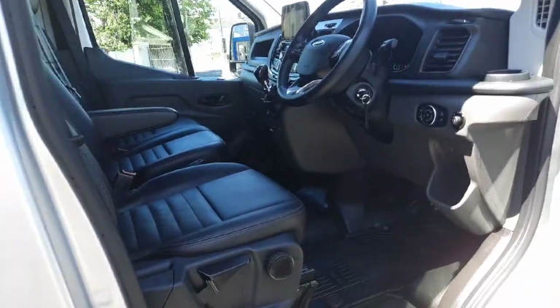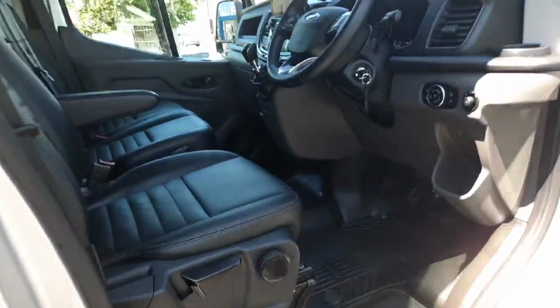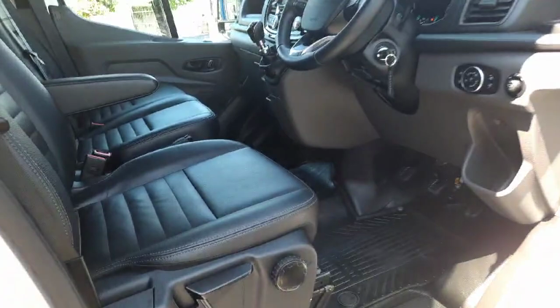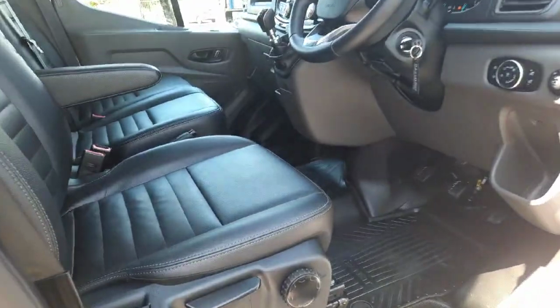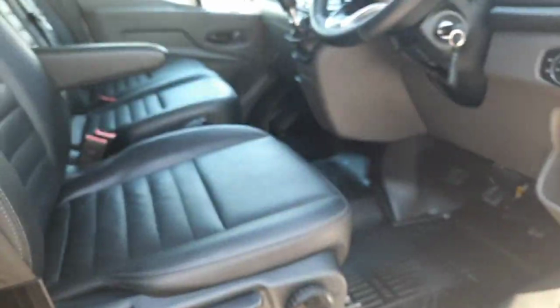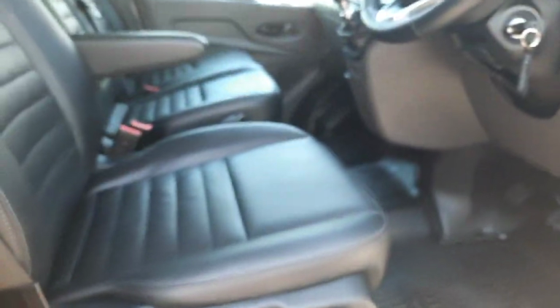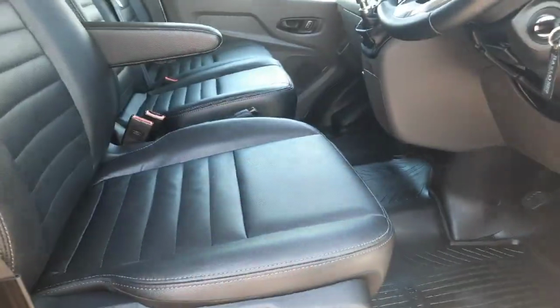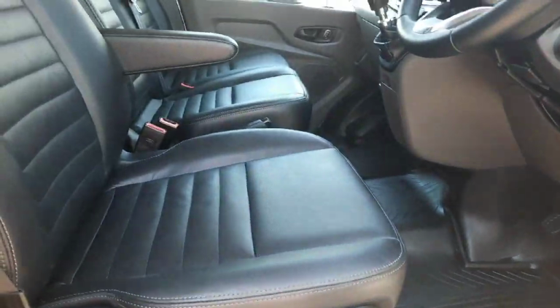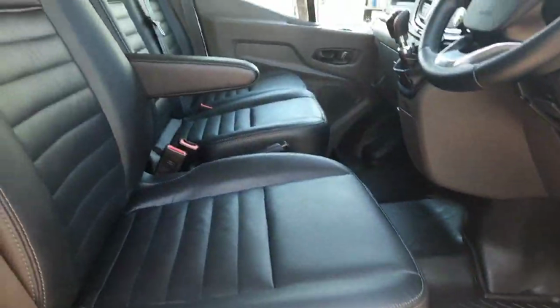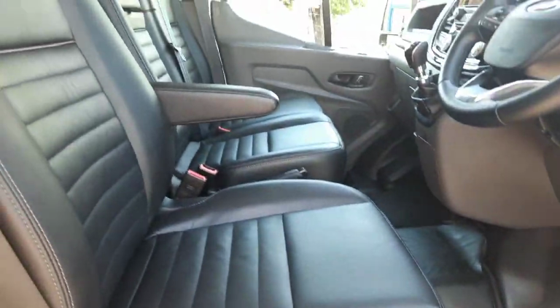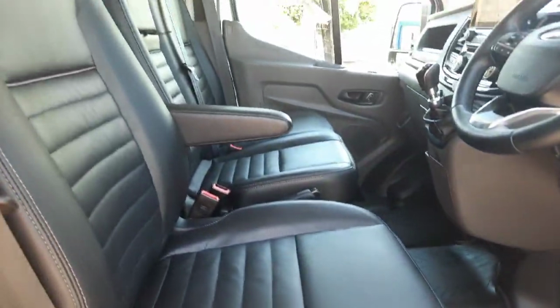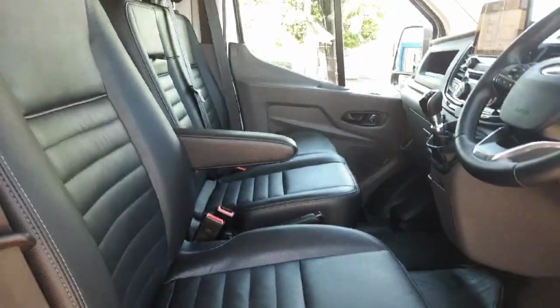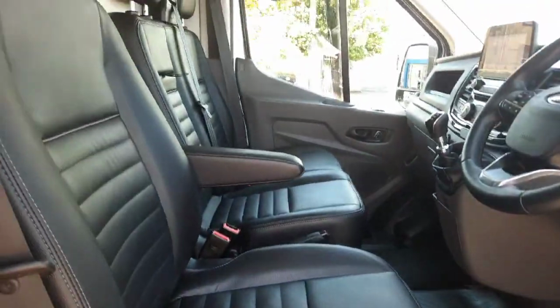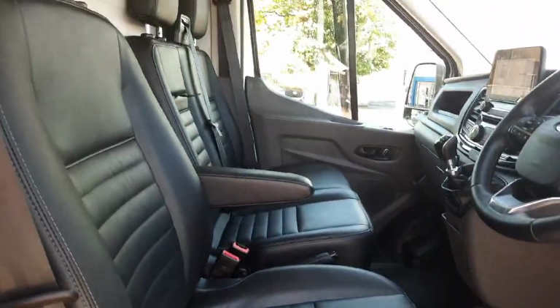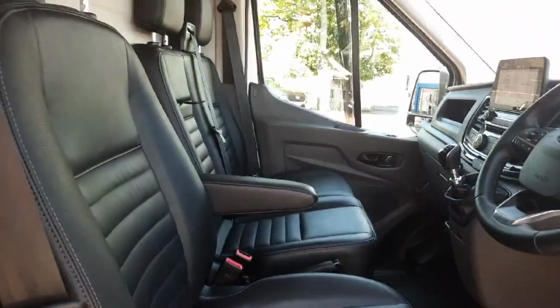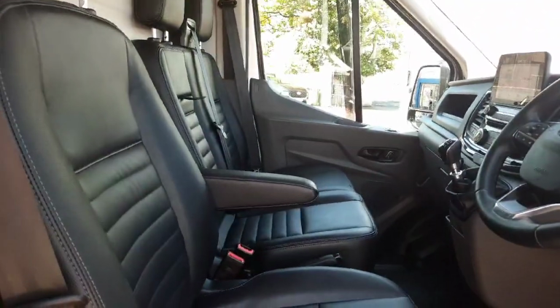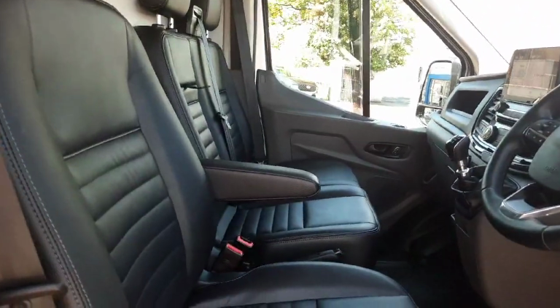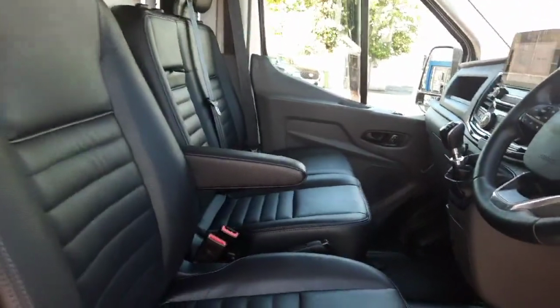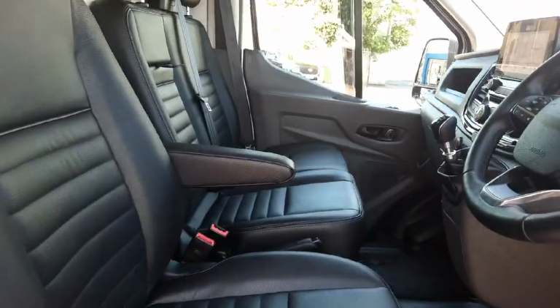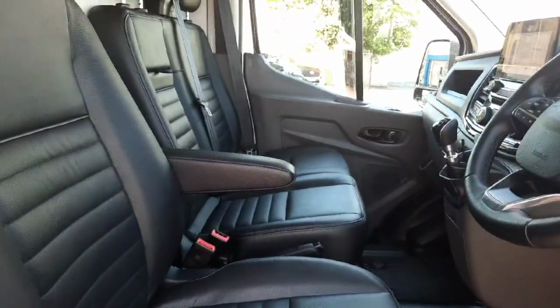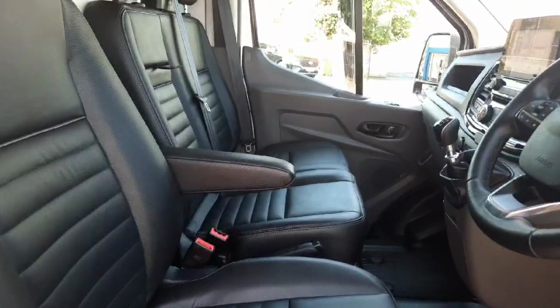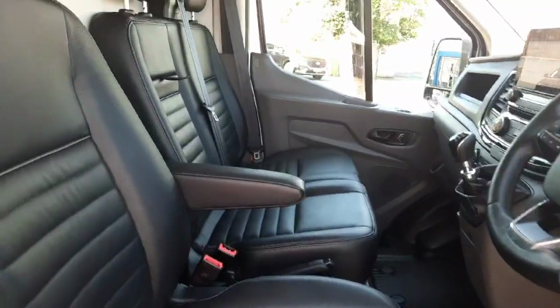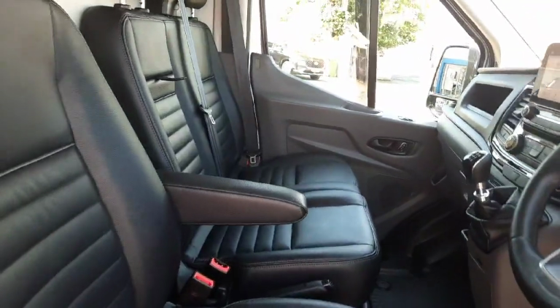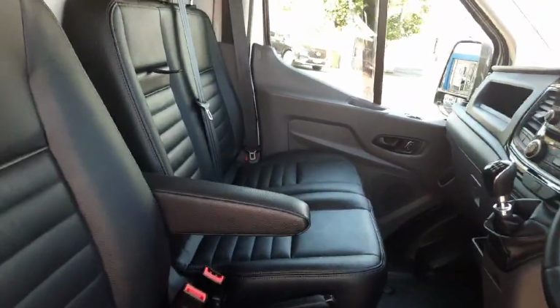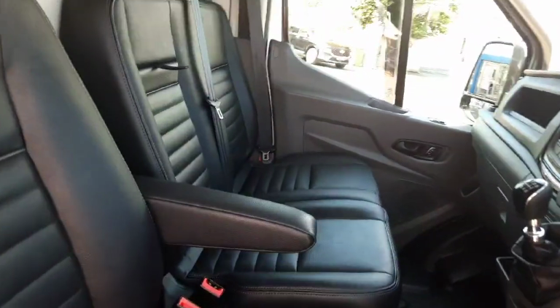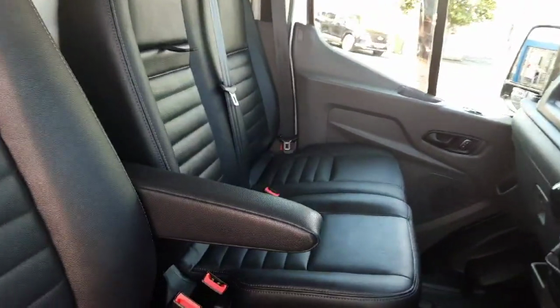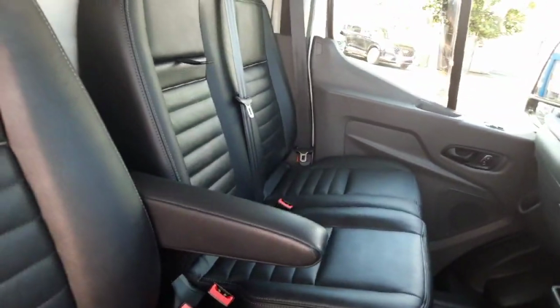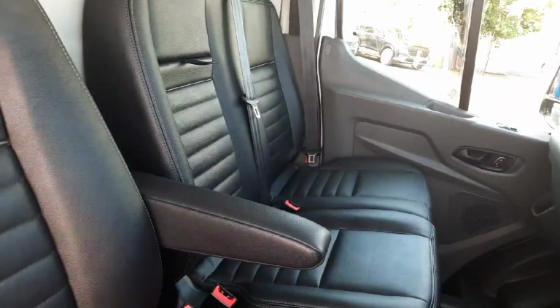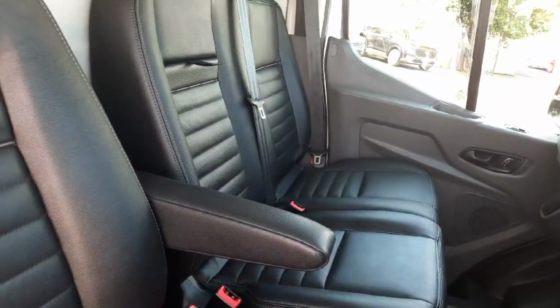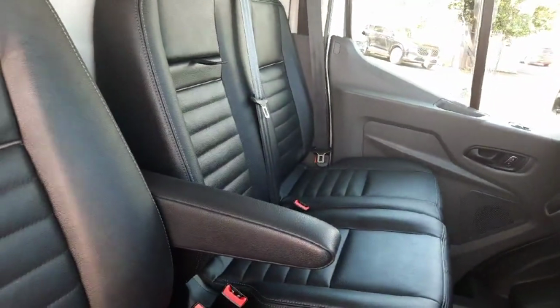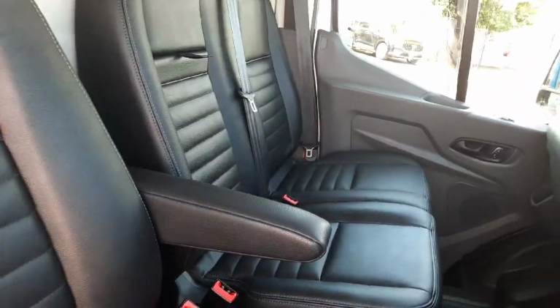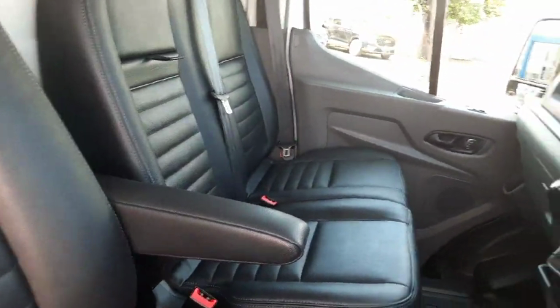Inside, as you can see, we have our full black leather interior, armrest in the middle, and the centre seat — the back pops down as well.